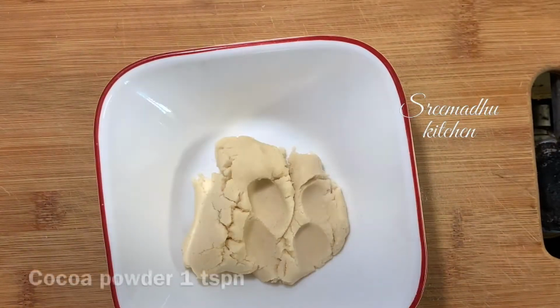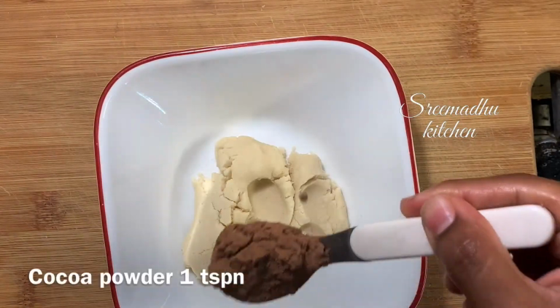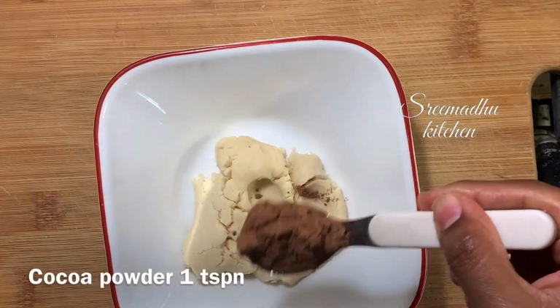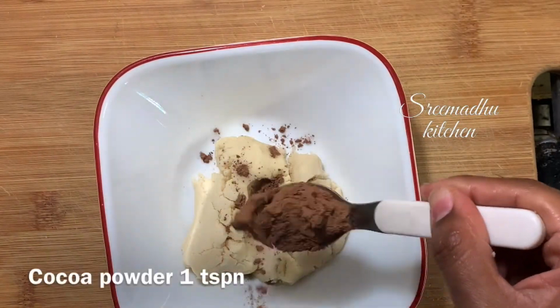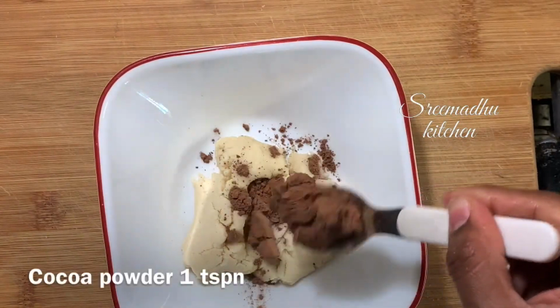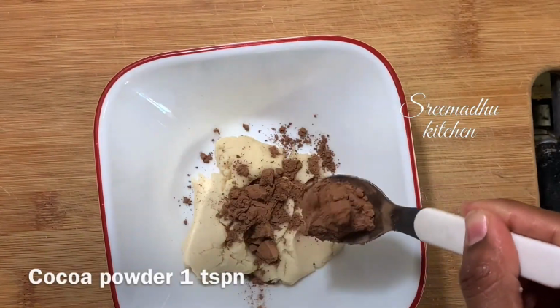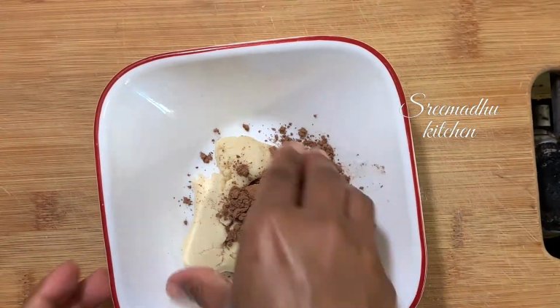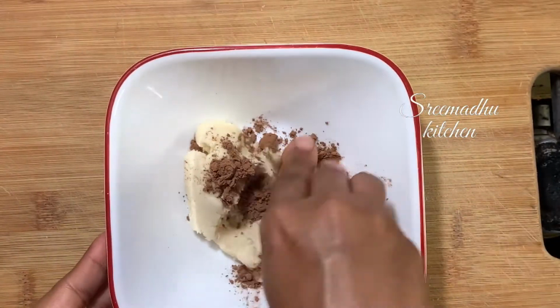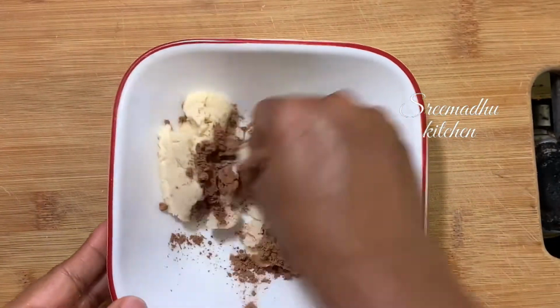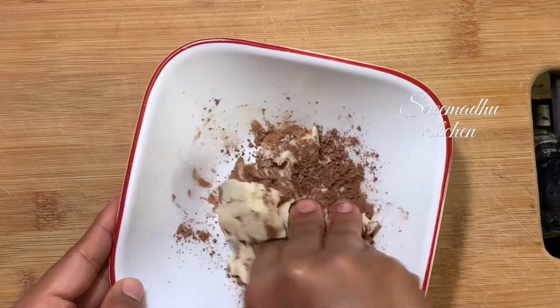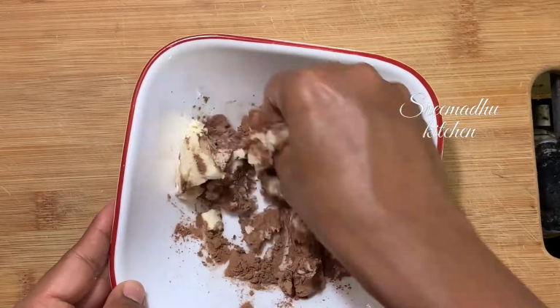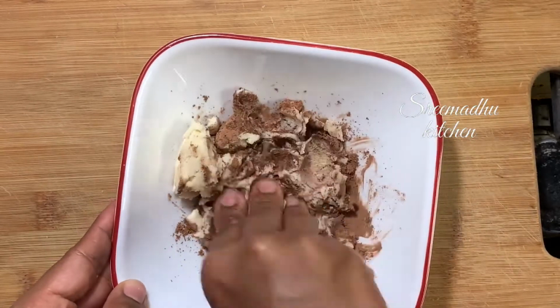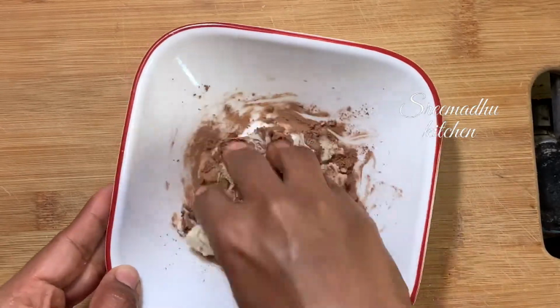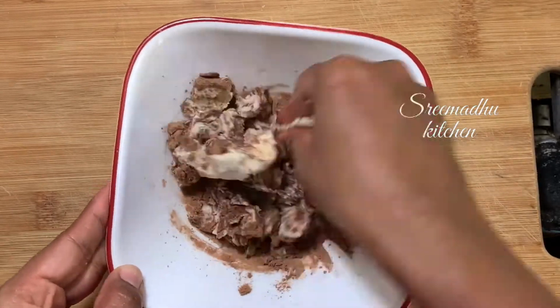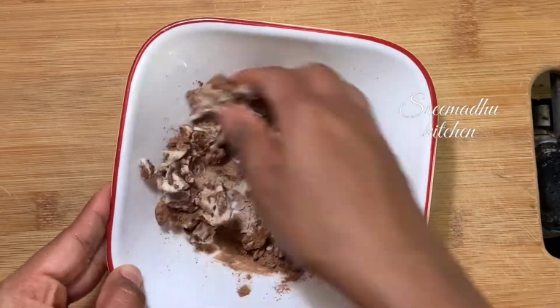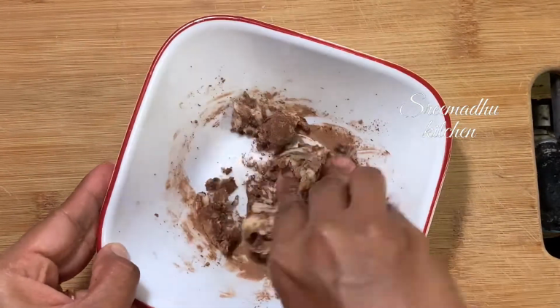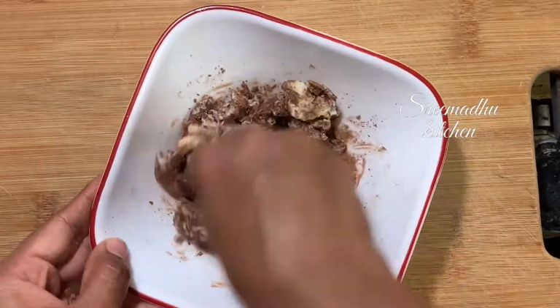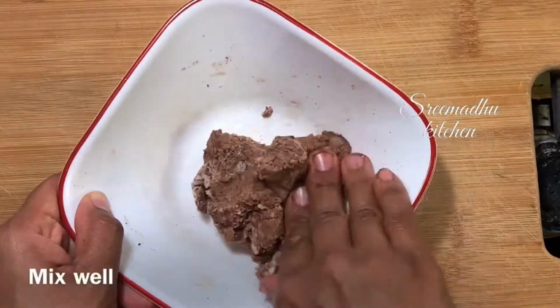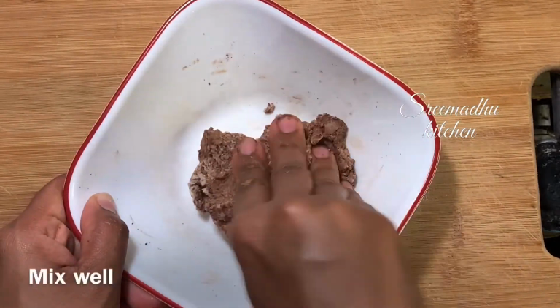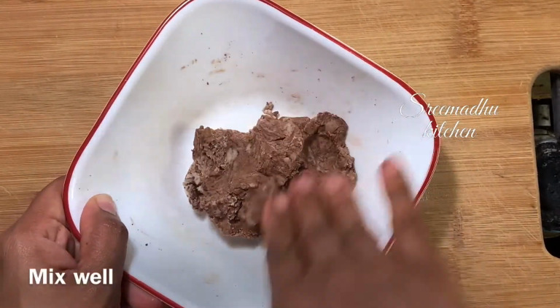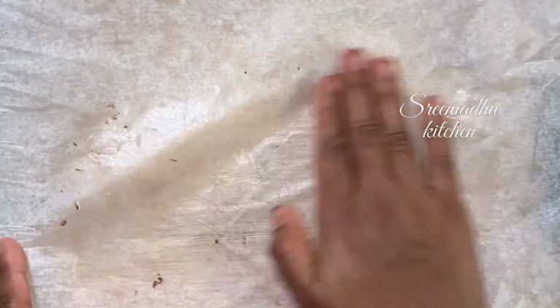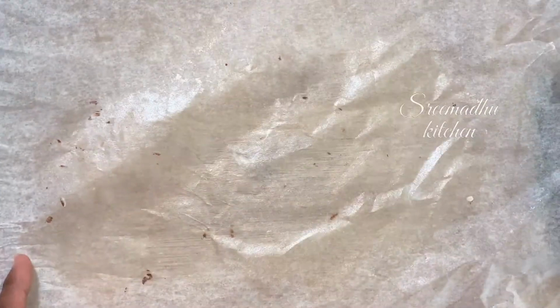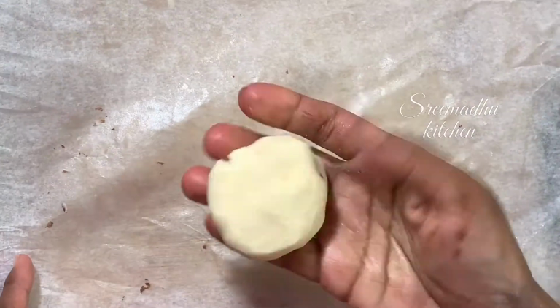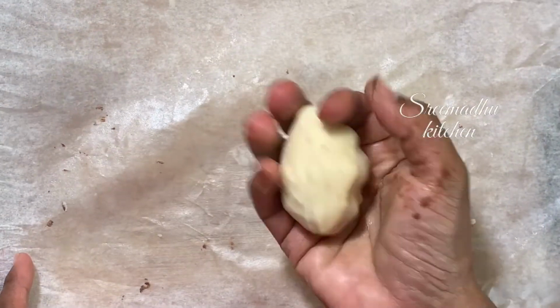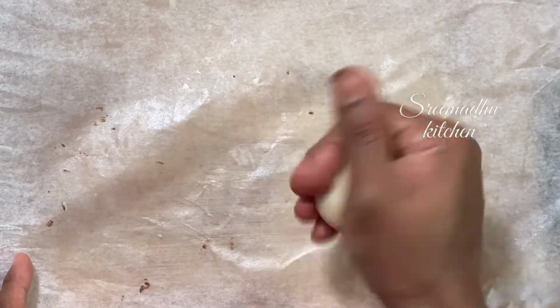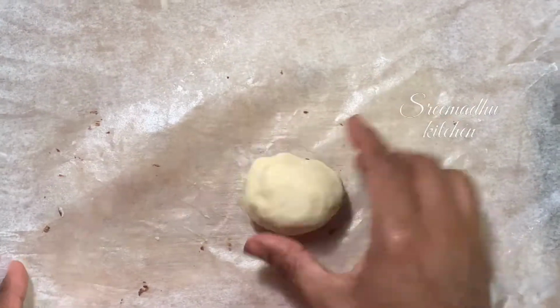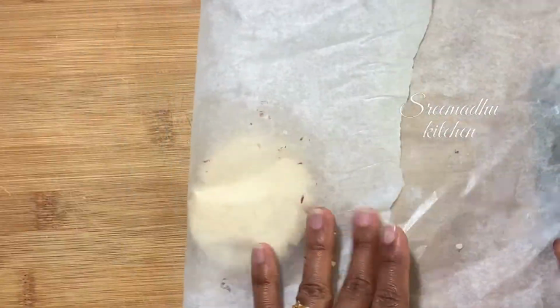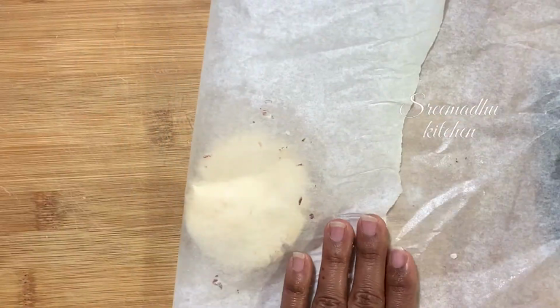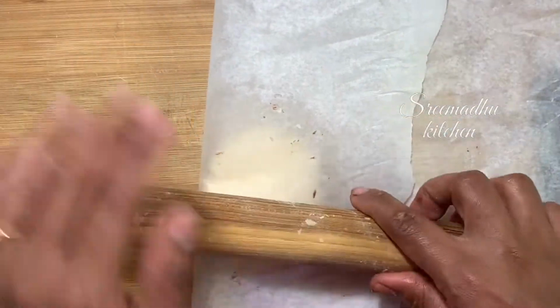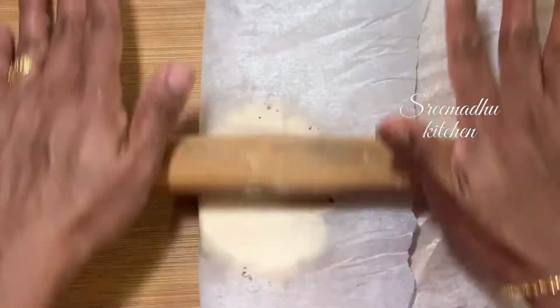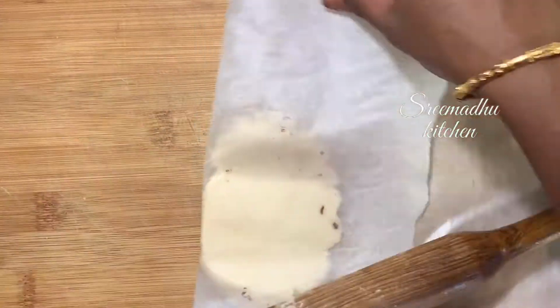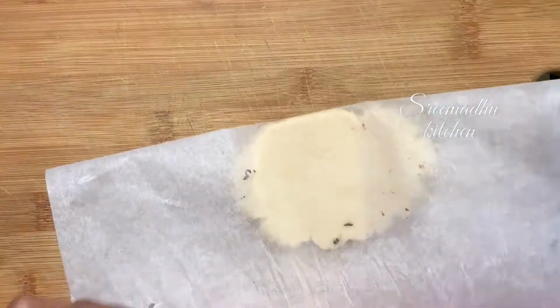Add 1 teaspoon of cocoa powder — or coffee powder if you don't have cocoa powder. Mix it in. The third portion is plain white, so don't mix anything into the third portion.